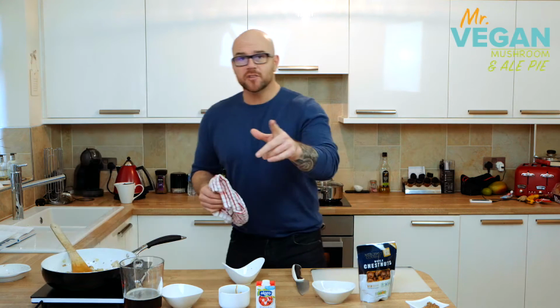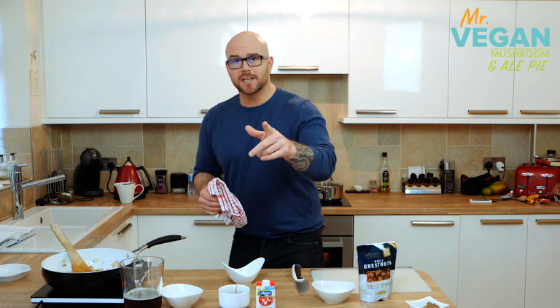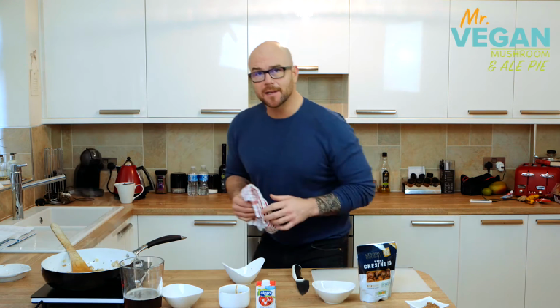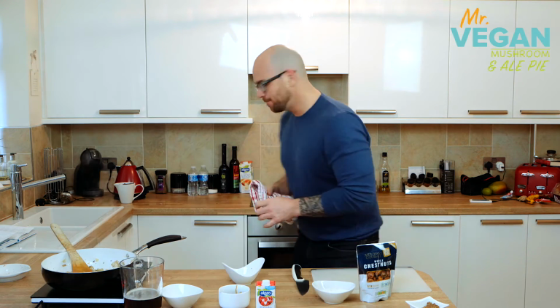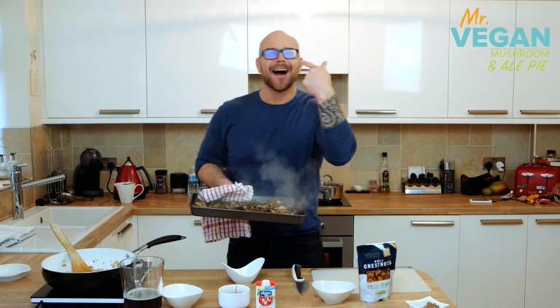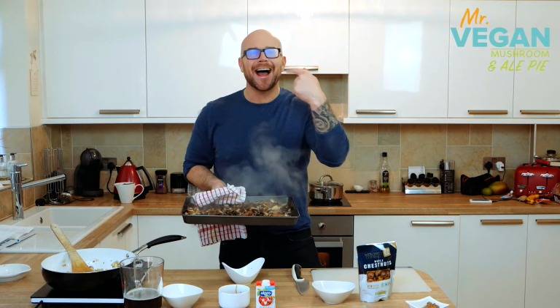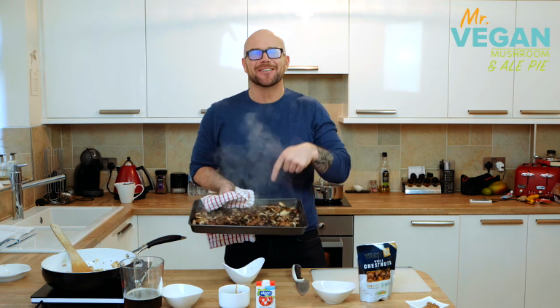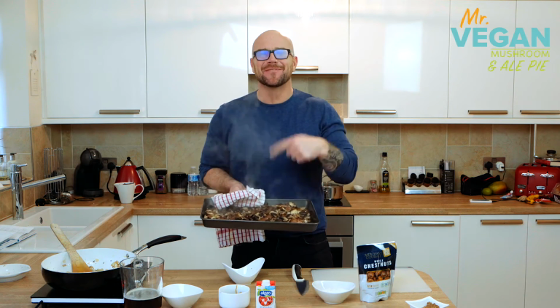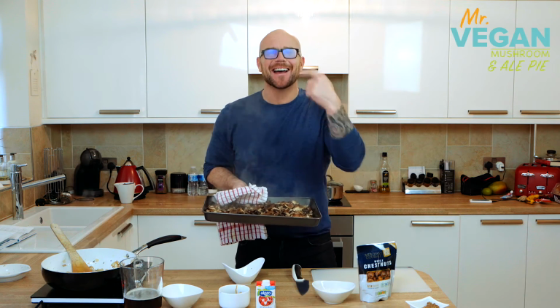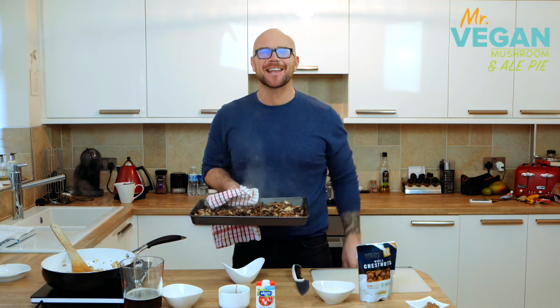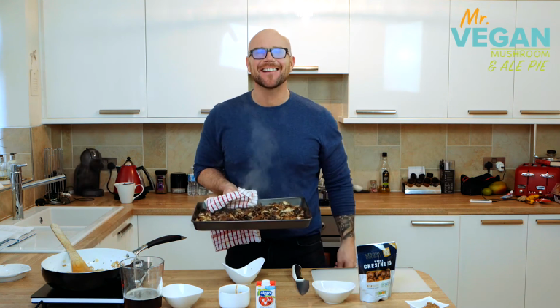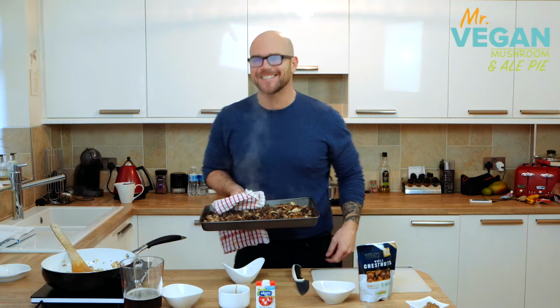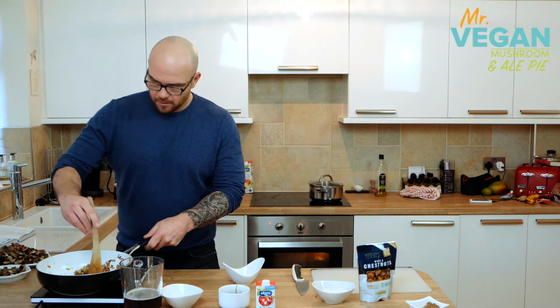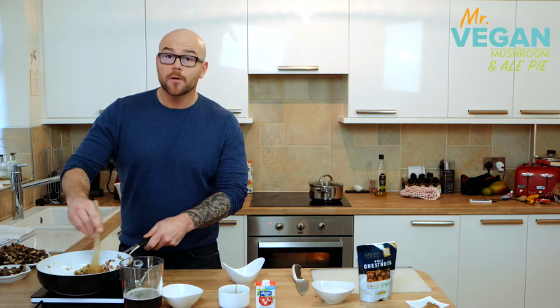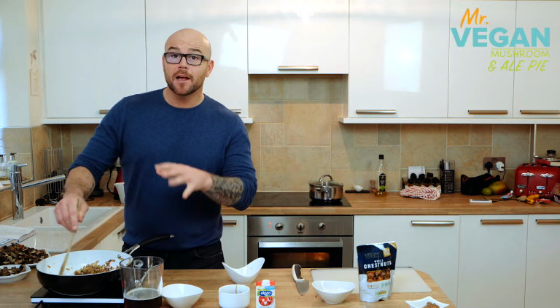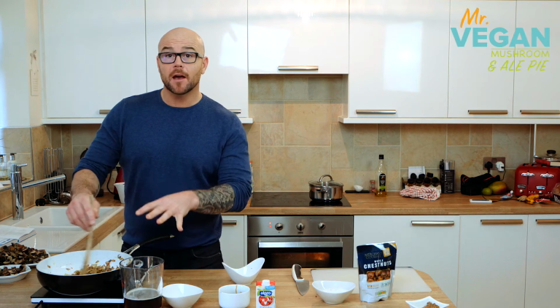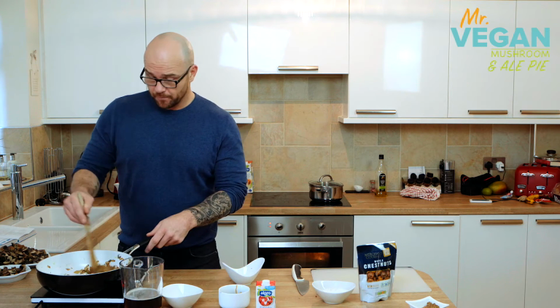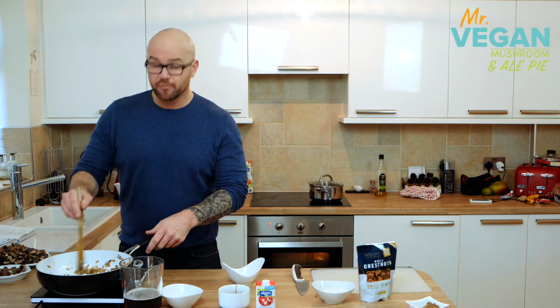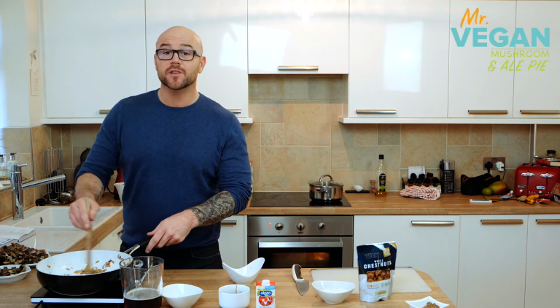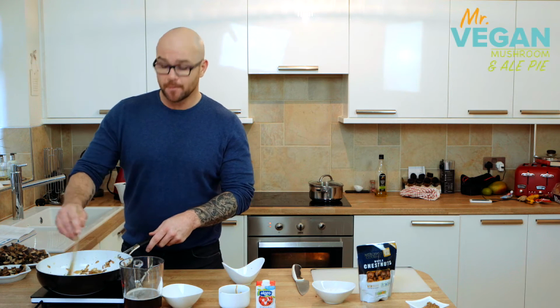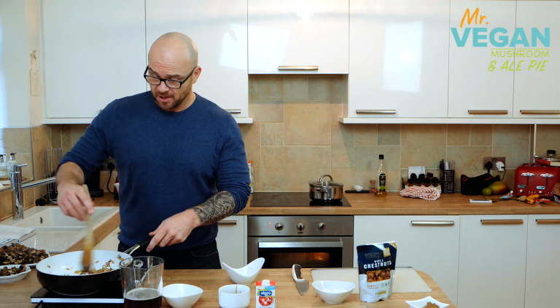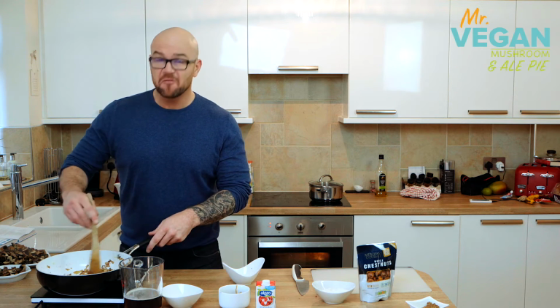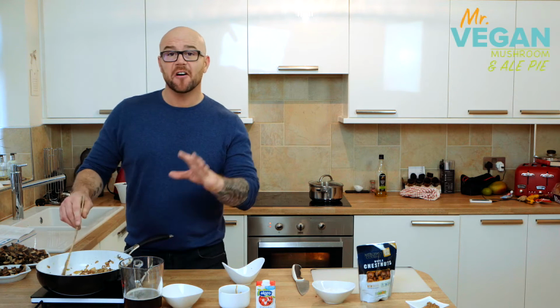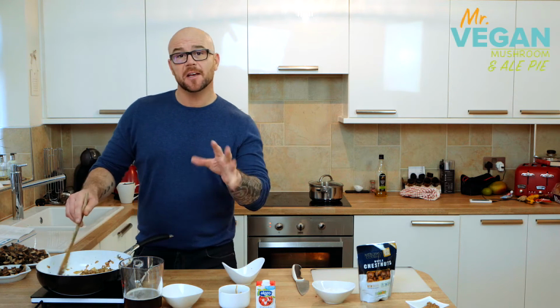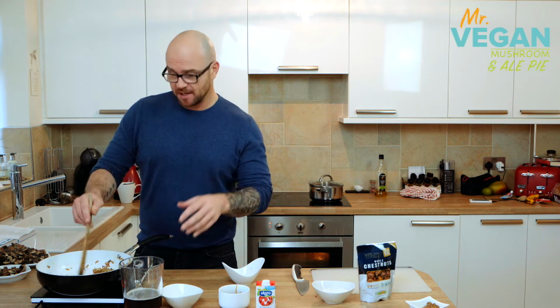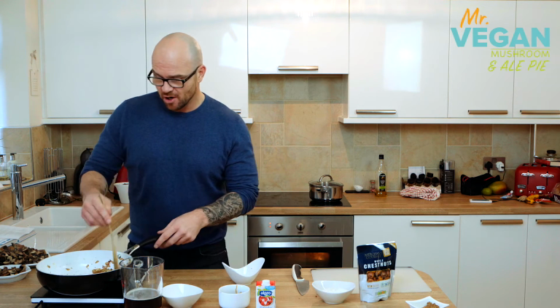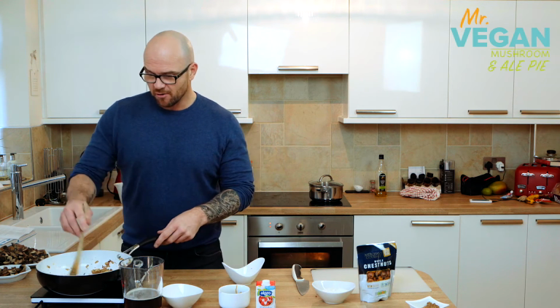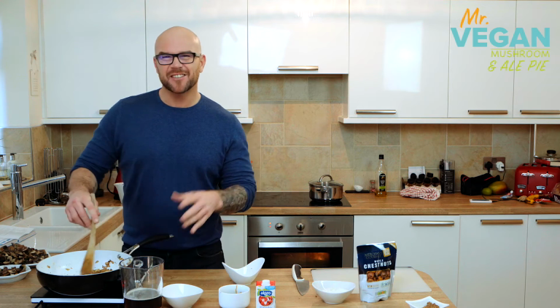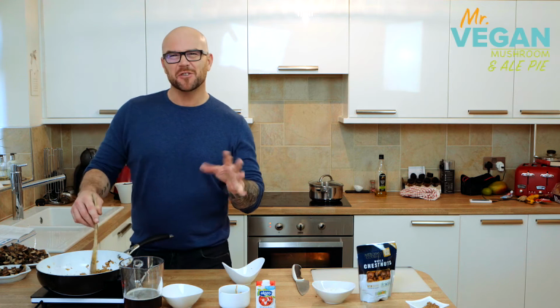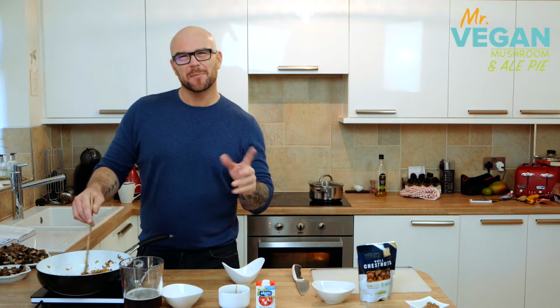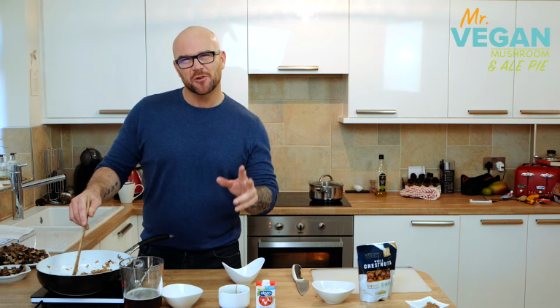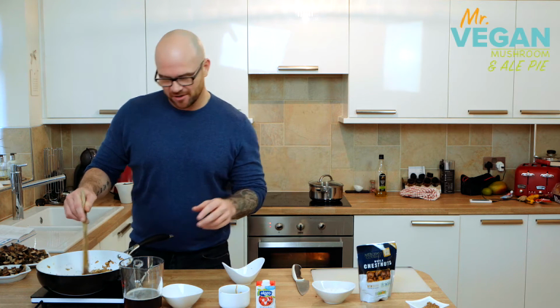We're going to cook this for a further 10 minutes until the onions are nice, golden and sweet. Our mushrooms are coming out of the oven. Now we're going to add the ale, bring to a simmer, cook for 5 to 10 minutes, or until it's reduced by about two thirds.